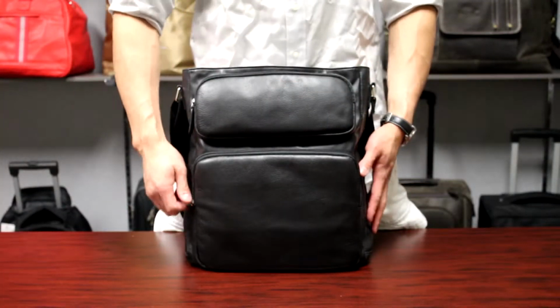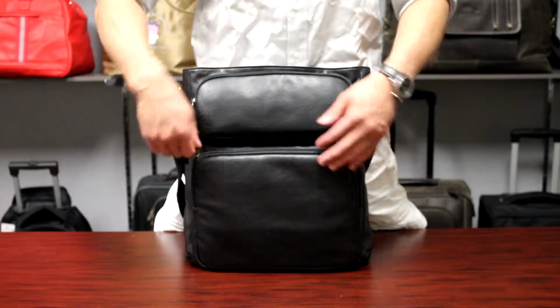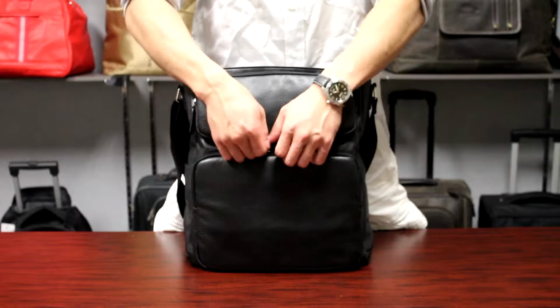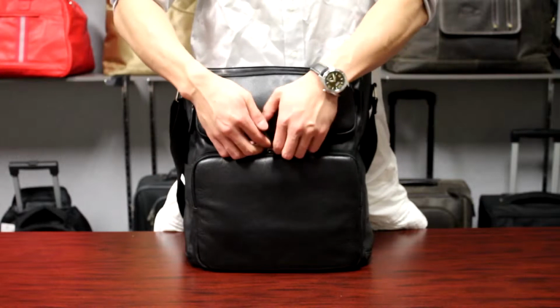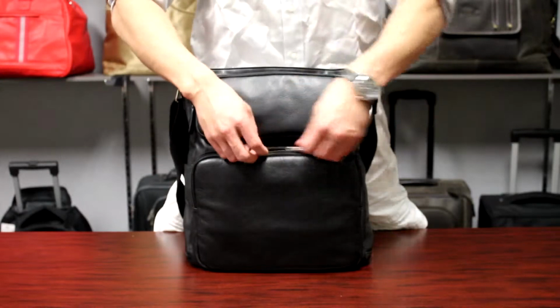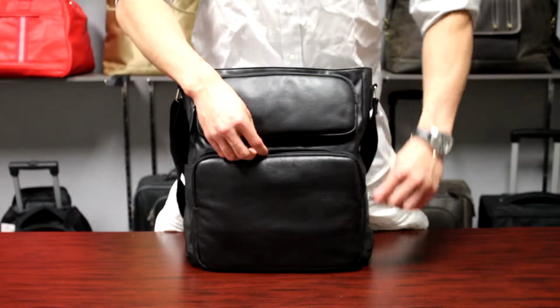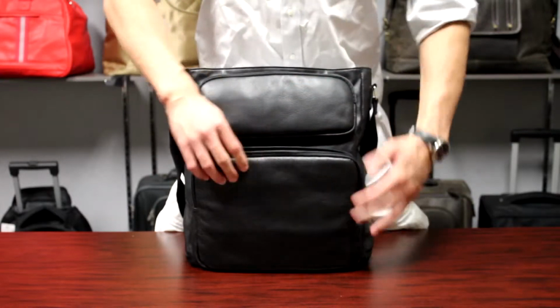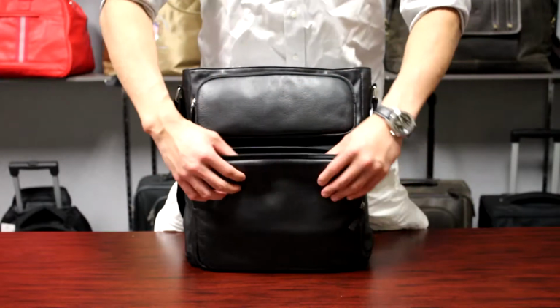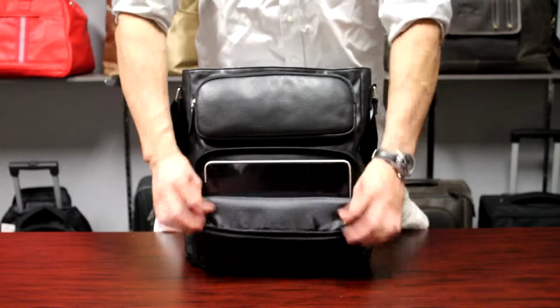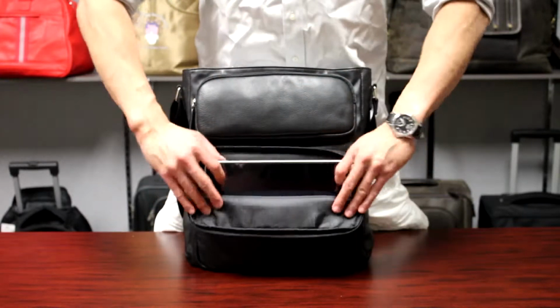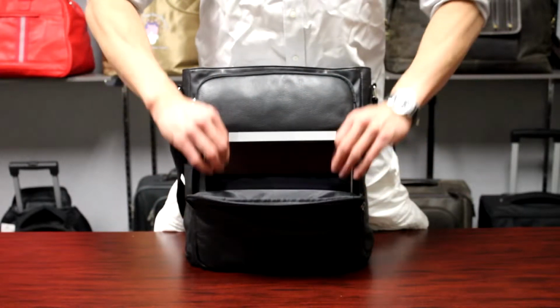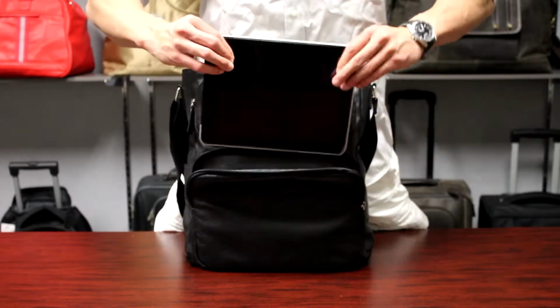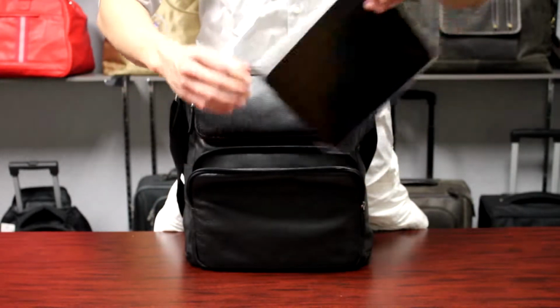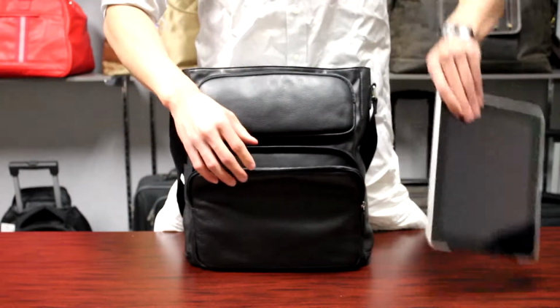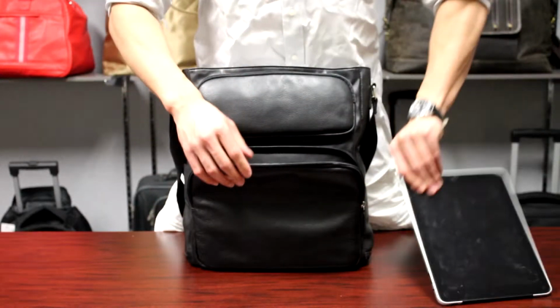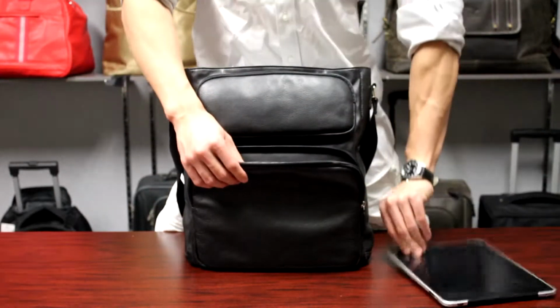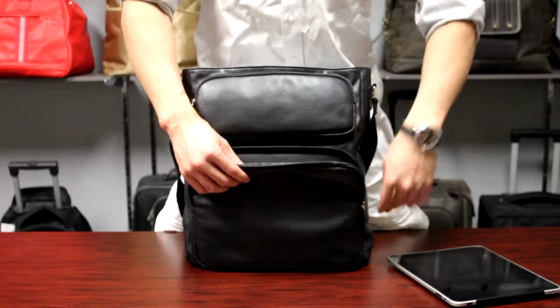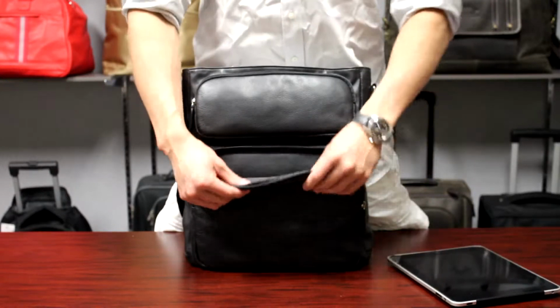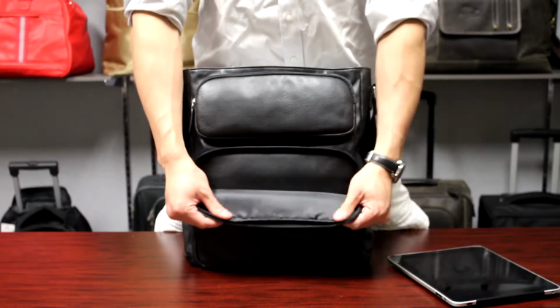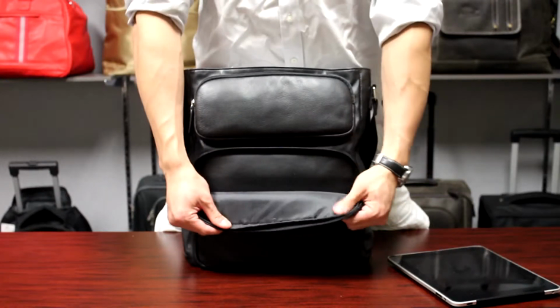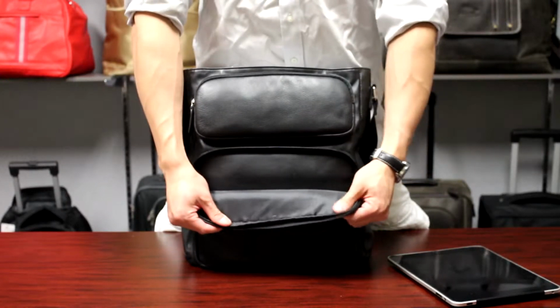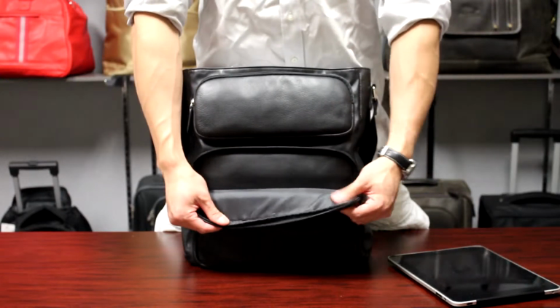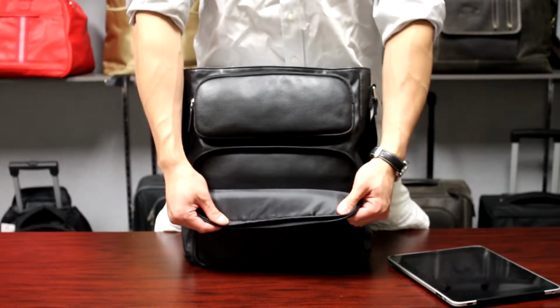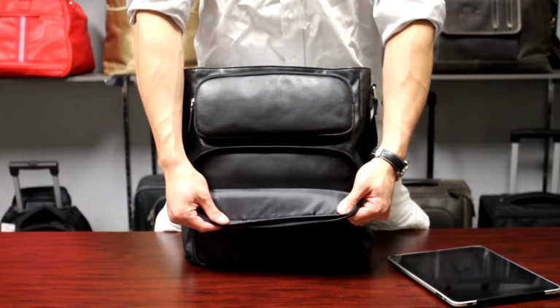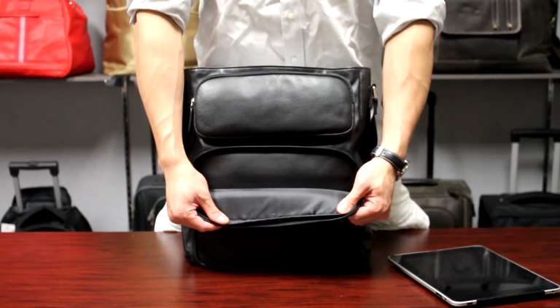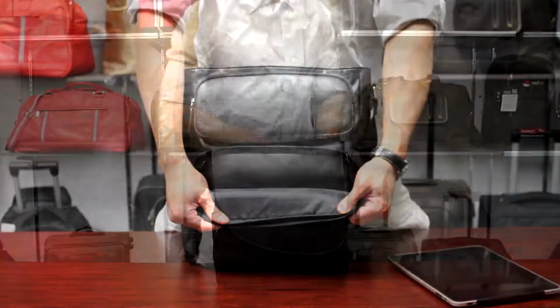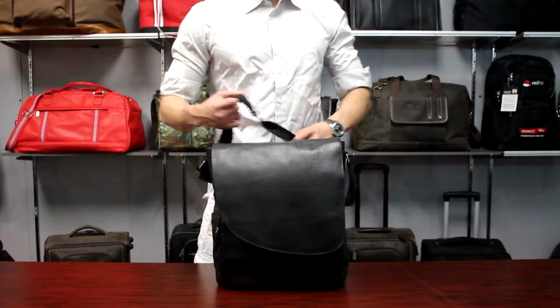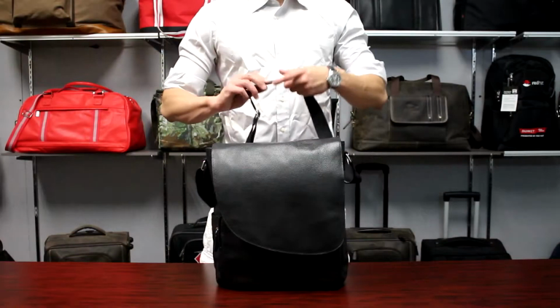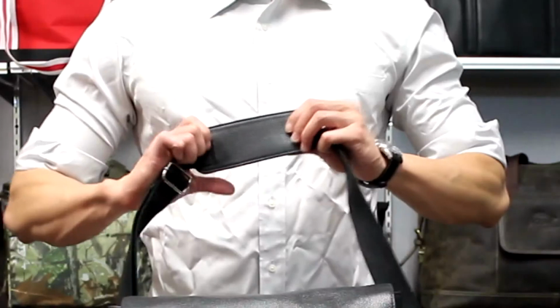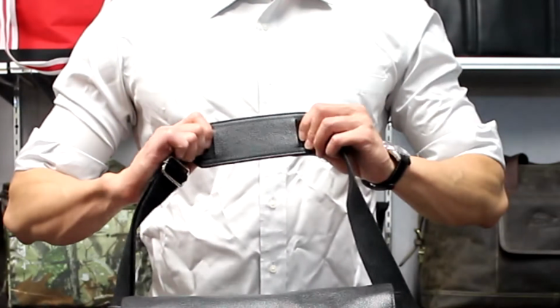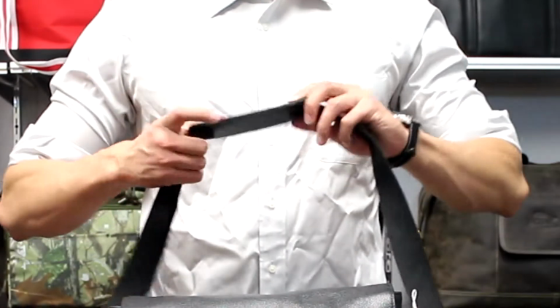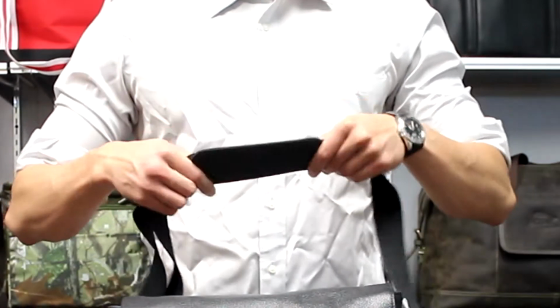On the front there is a padded zip pocket for your iPad or tablet. This messenger comes with a padded shoulder strap.